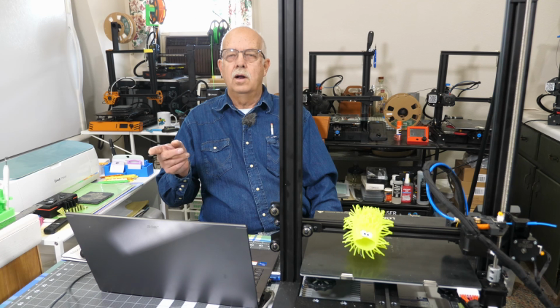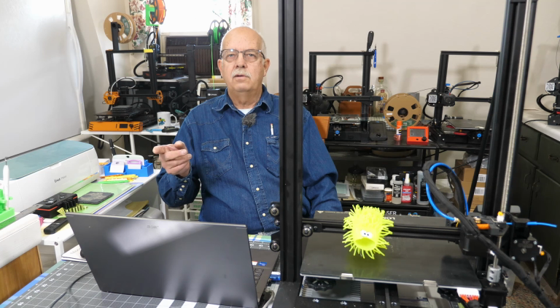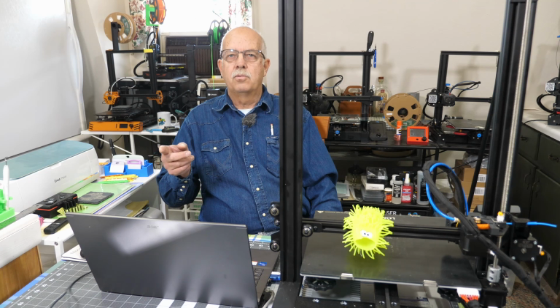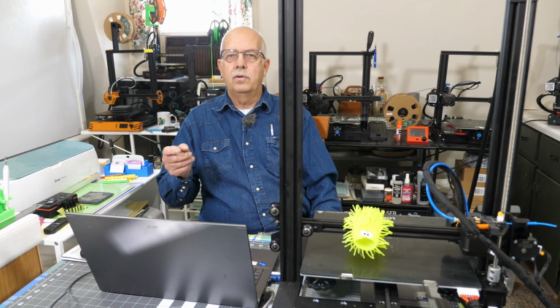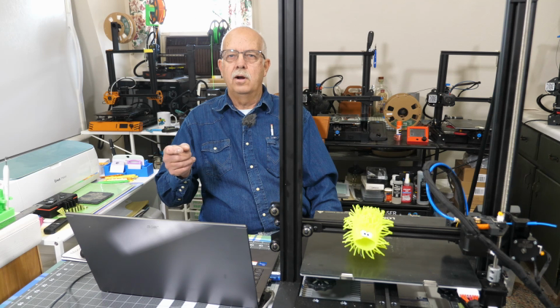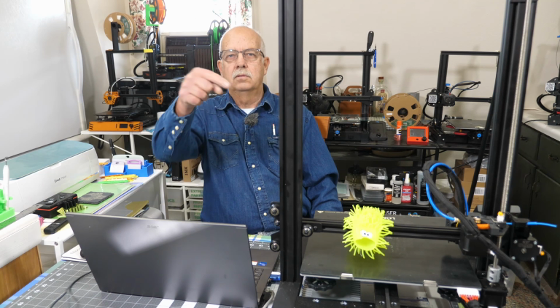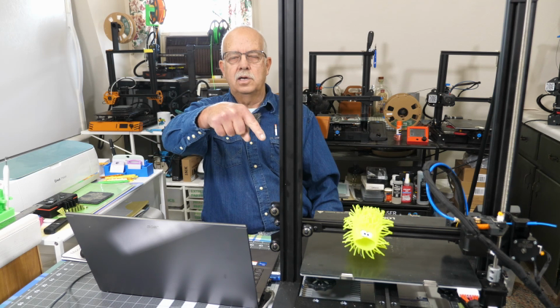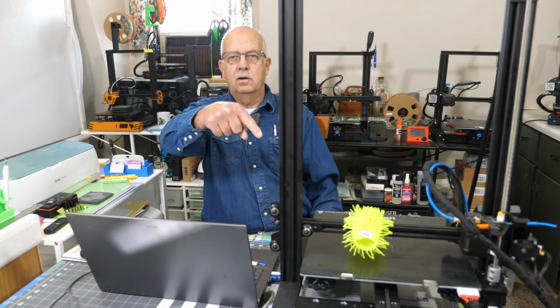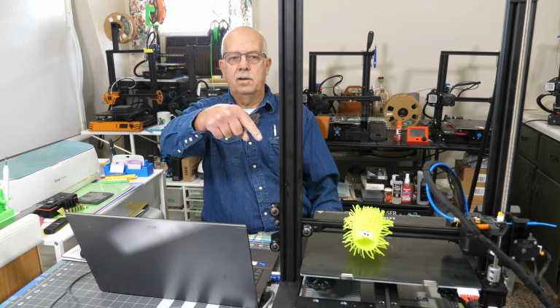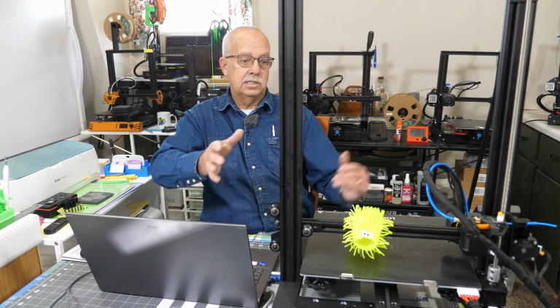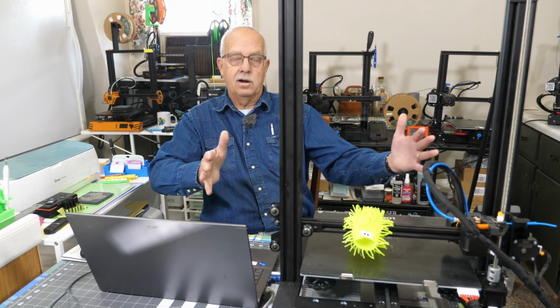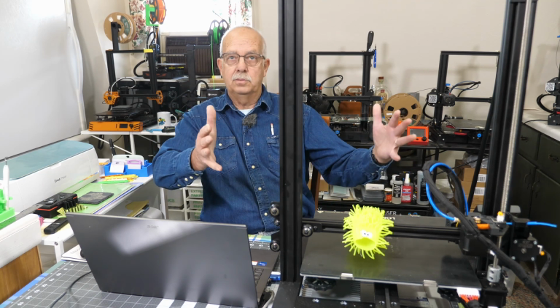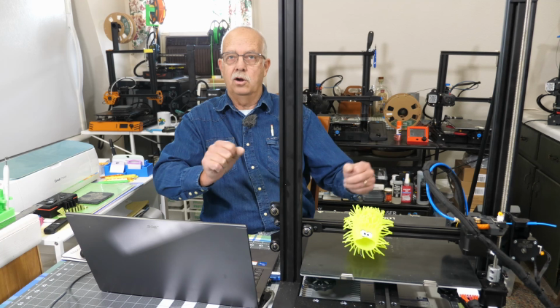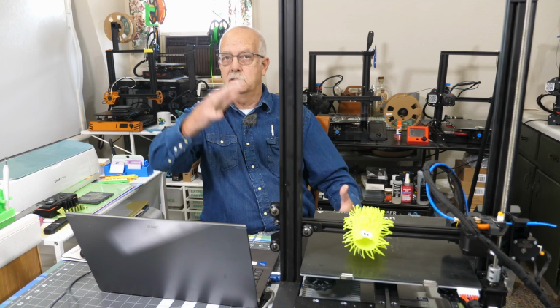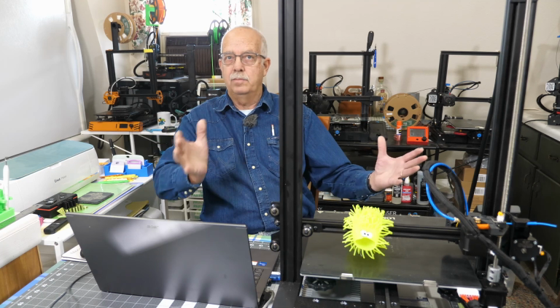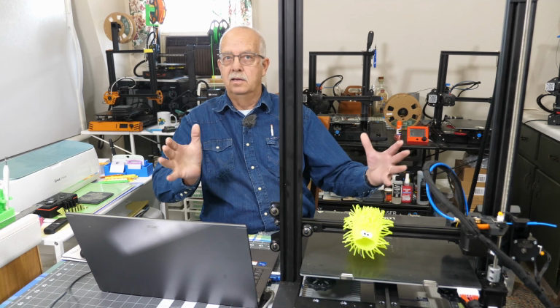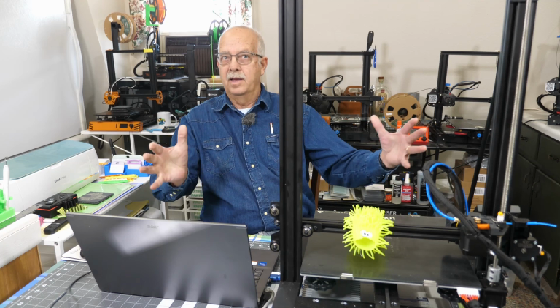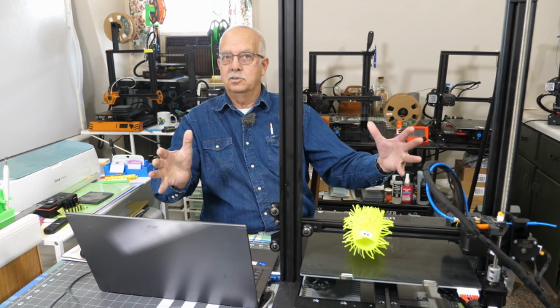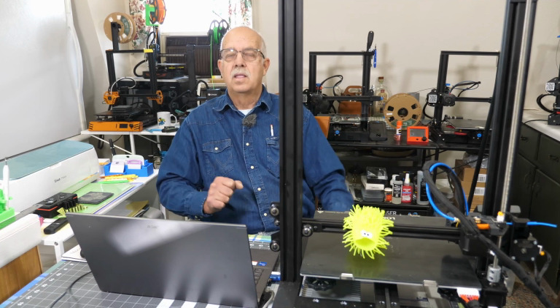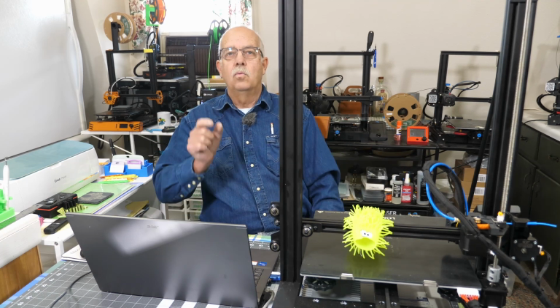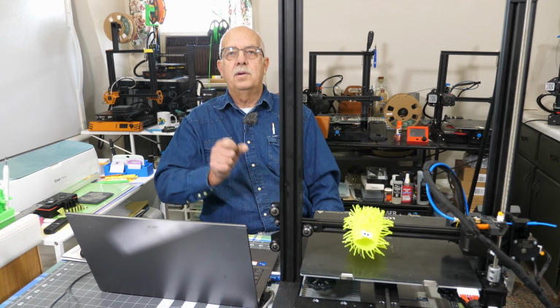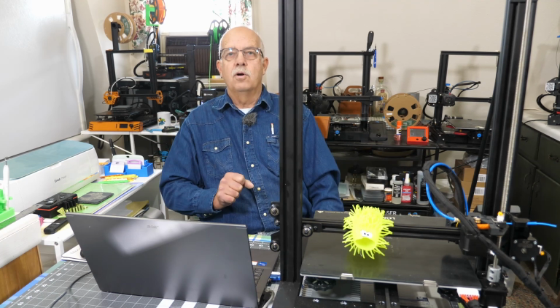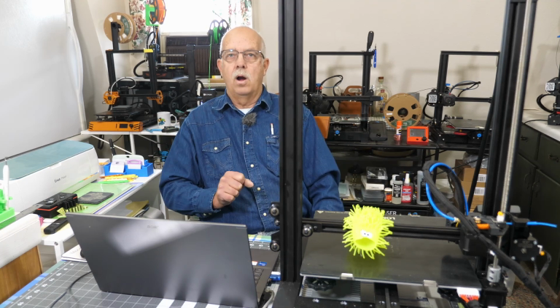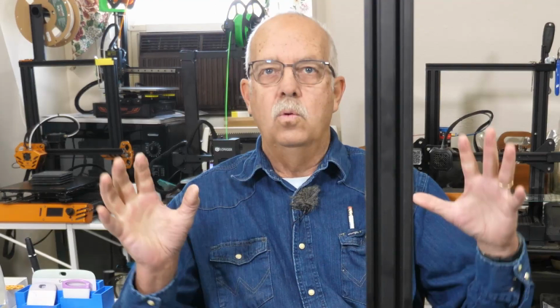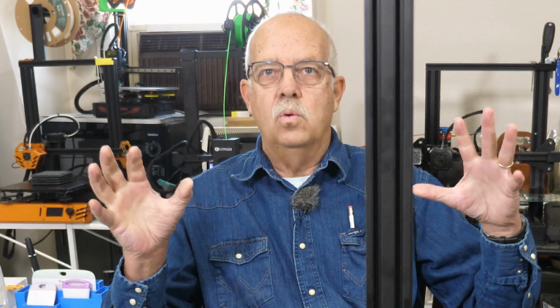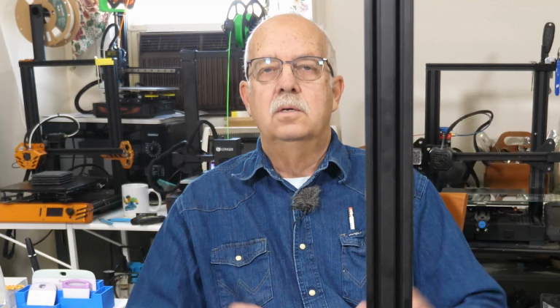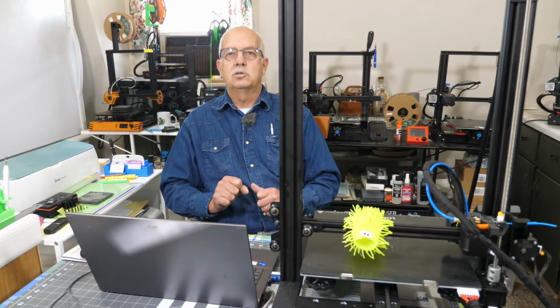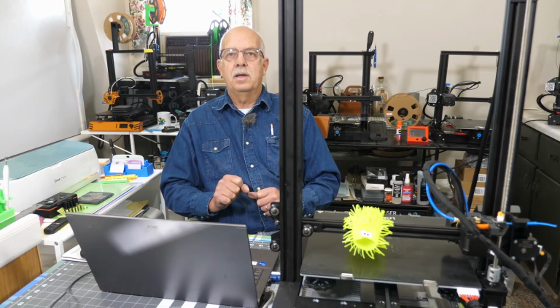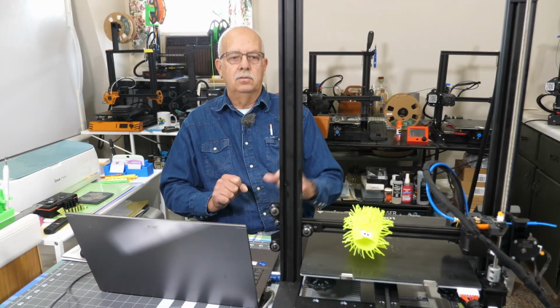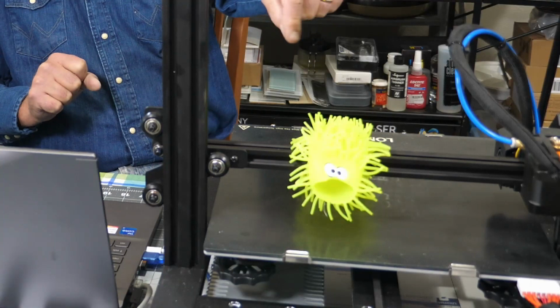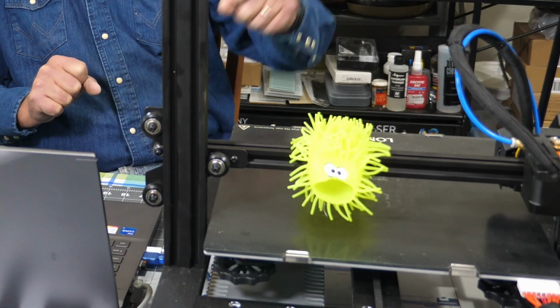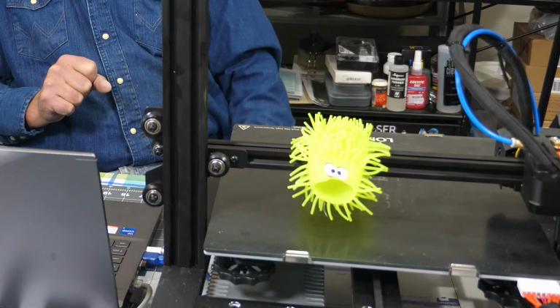The Longer LK5 Pro 3D printer is sitting right here at the table. It takes up a lot of room — it's a big printer, but it's nice for making big things. We're going to update the firmware, which scares a lot of people. My little scary guy here.